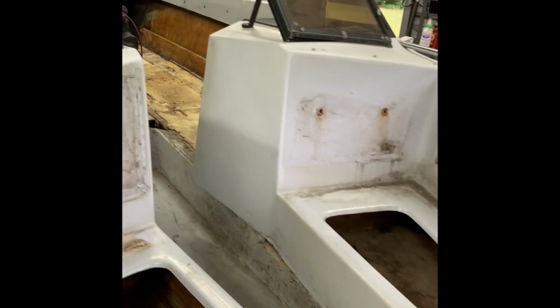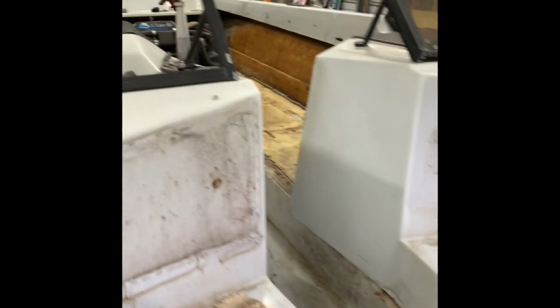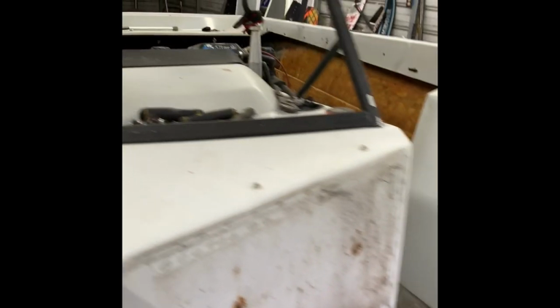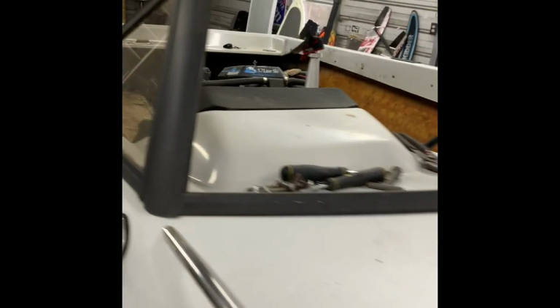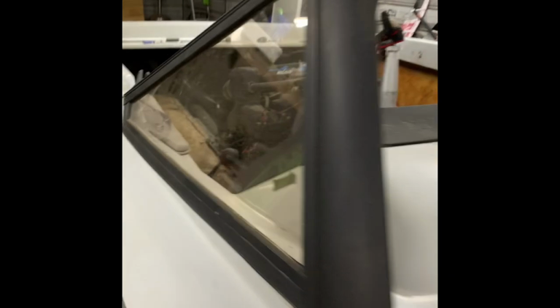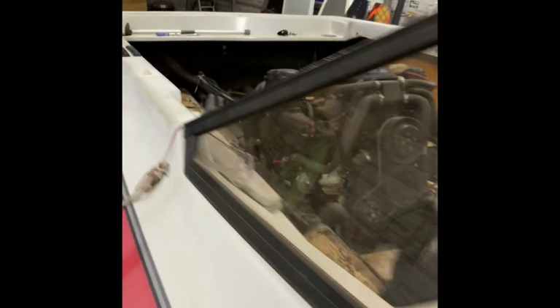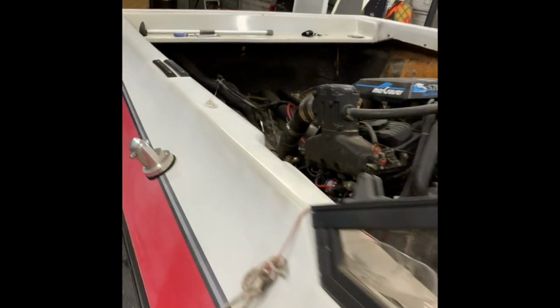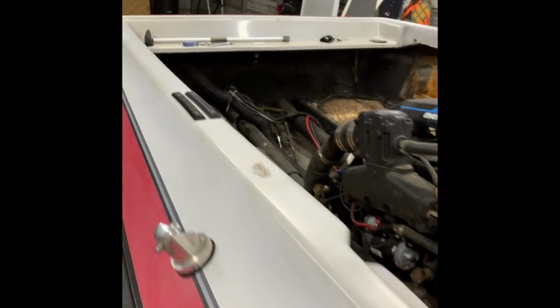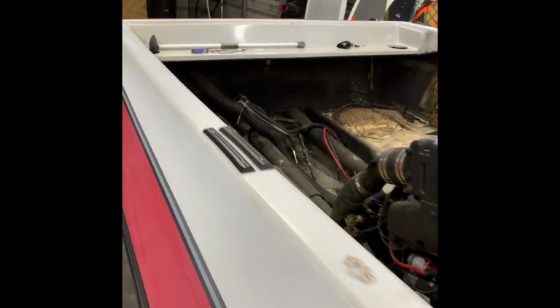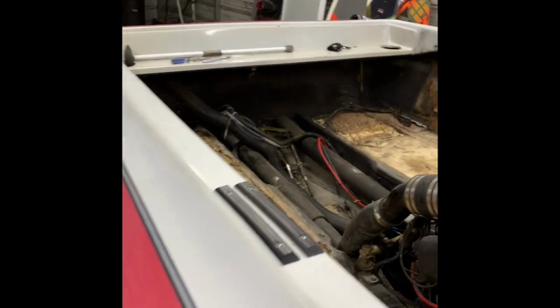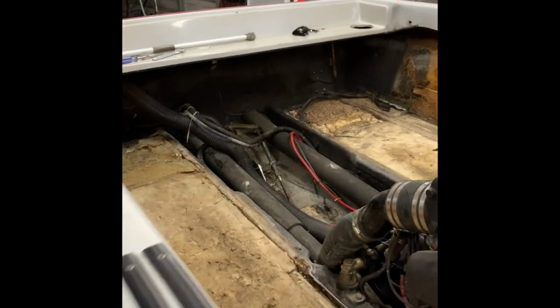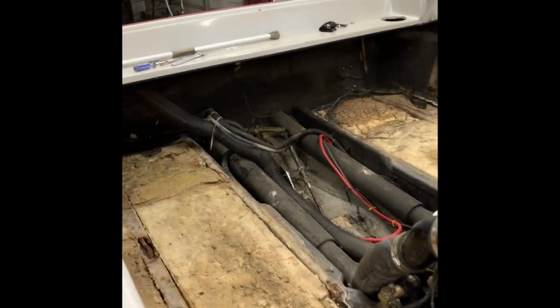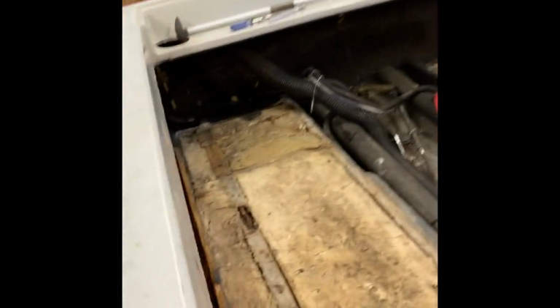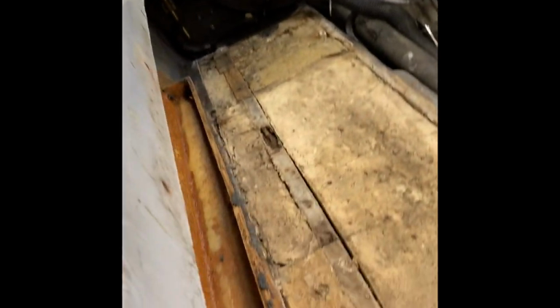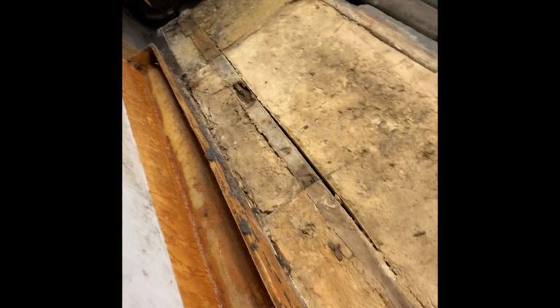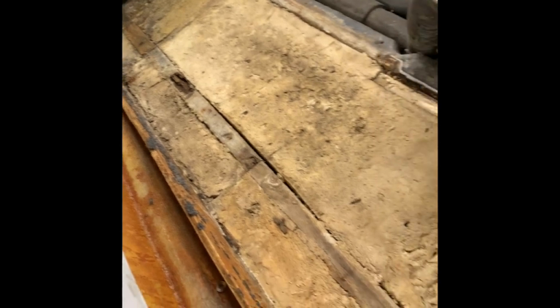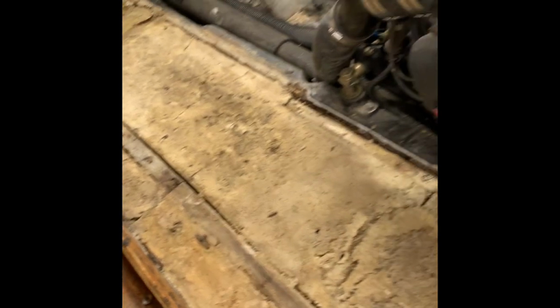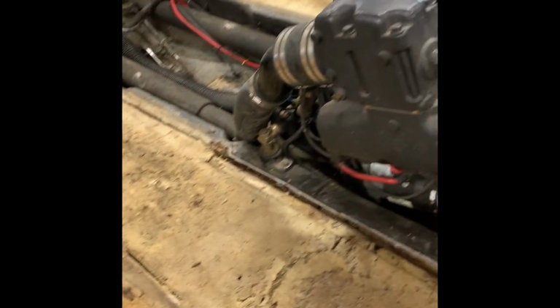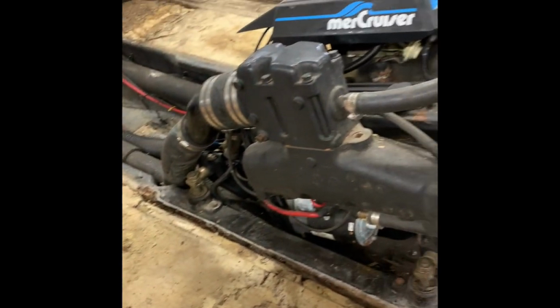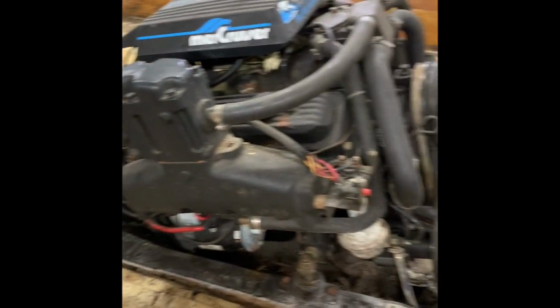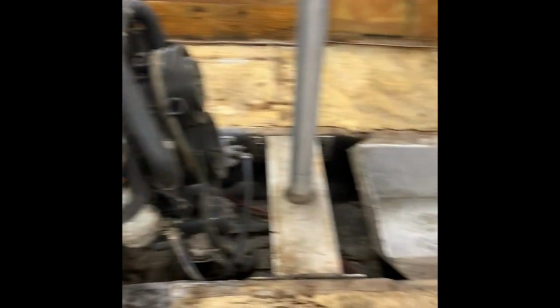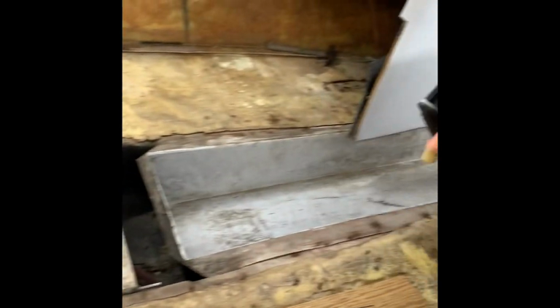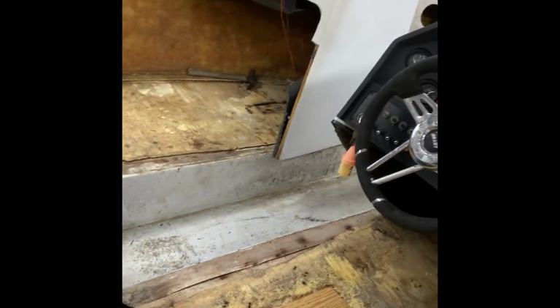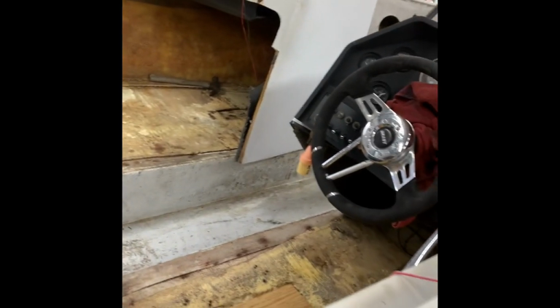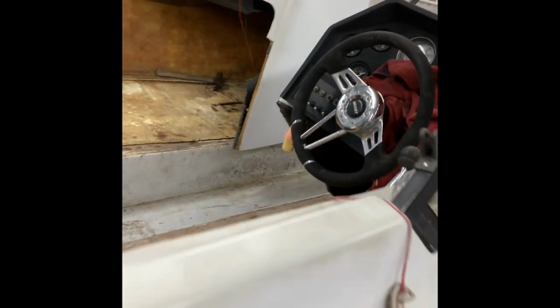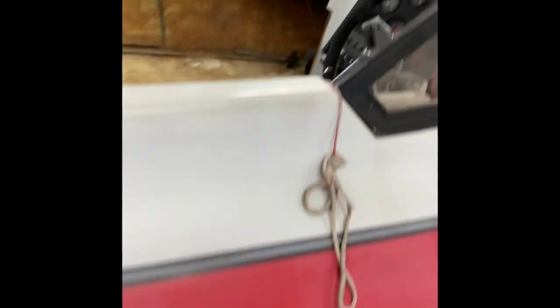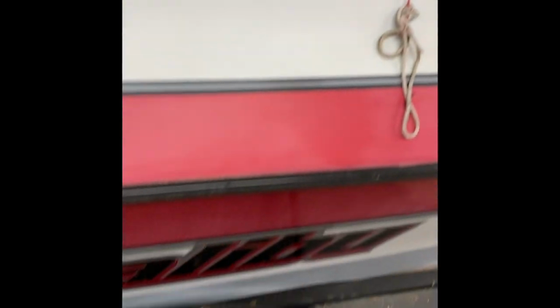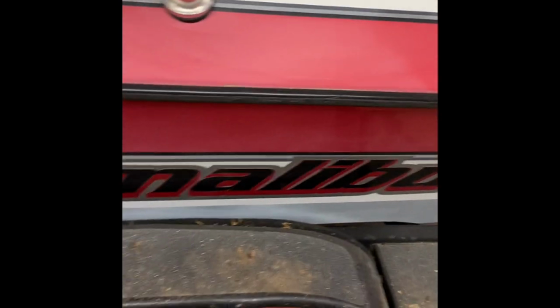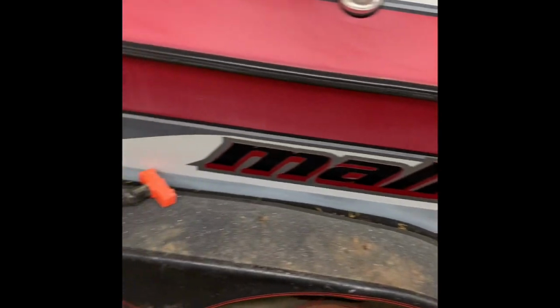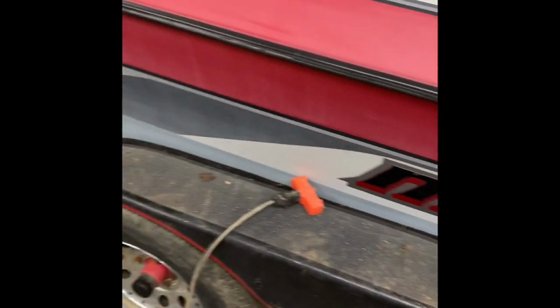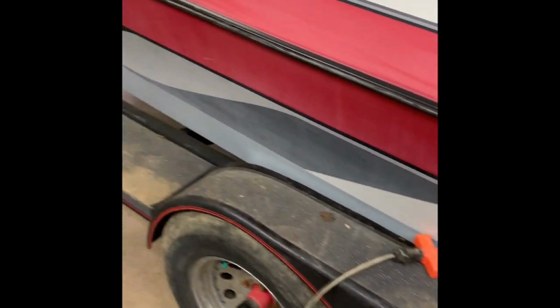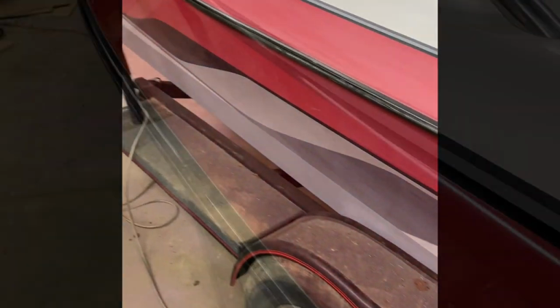Pulled the floor all the way down to the stringers. There was a little rot in the stringer, so we fixed it. Redid the floors, fiberglassed the floors, and put new carpet down to try to make the floors last a little longer than before.